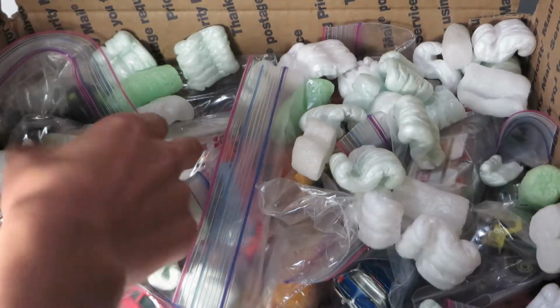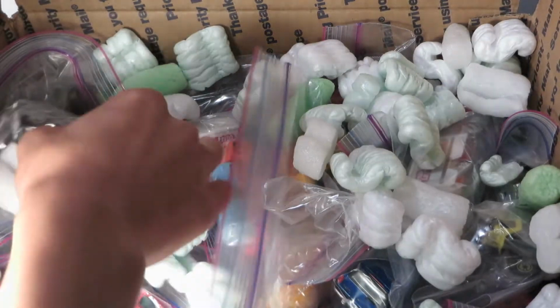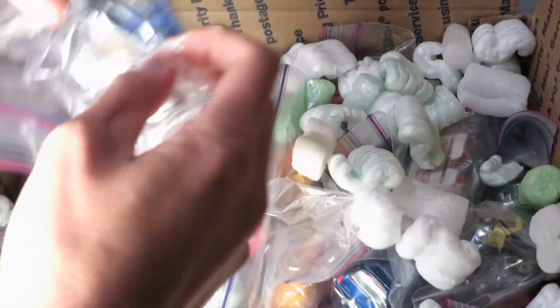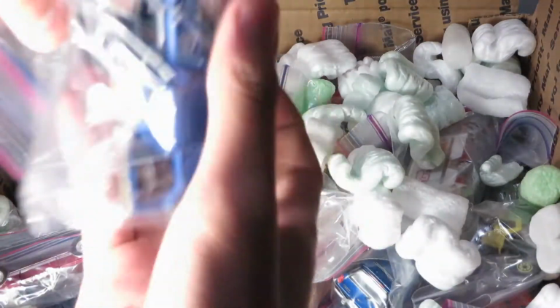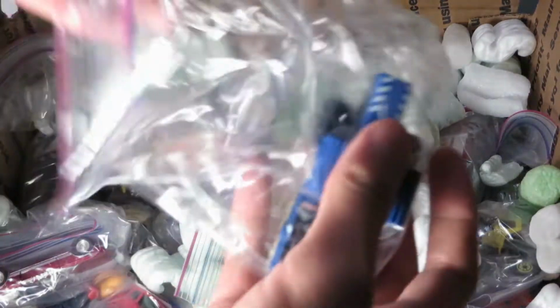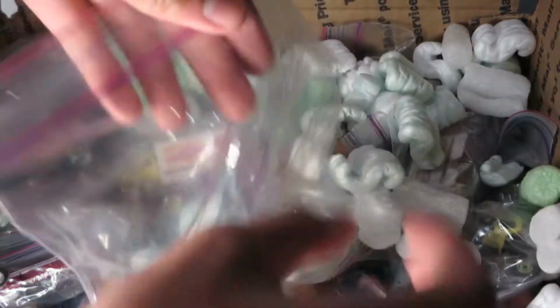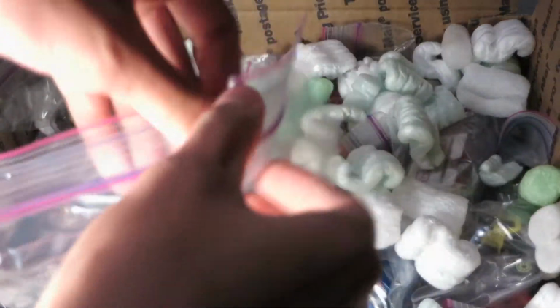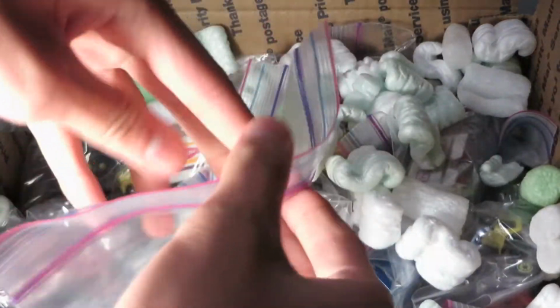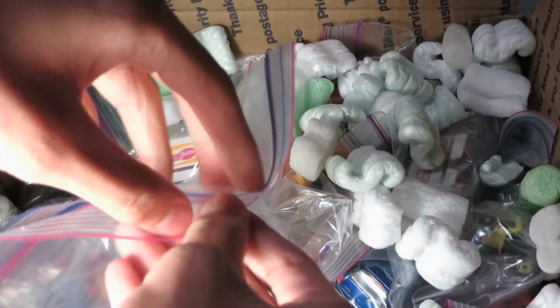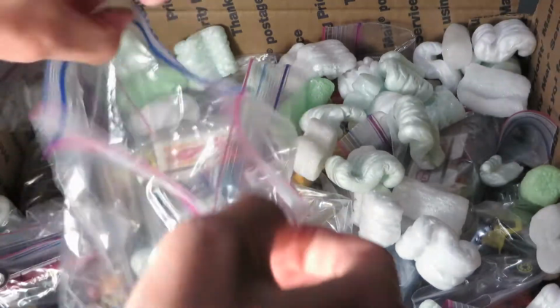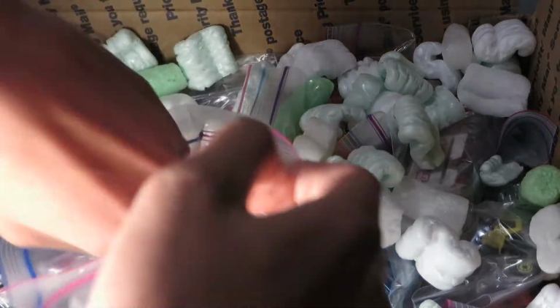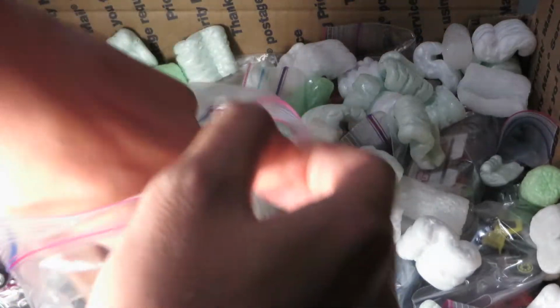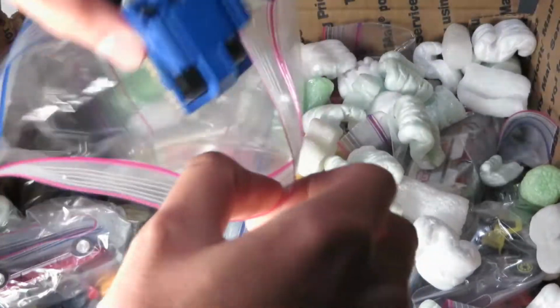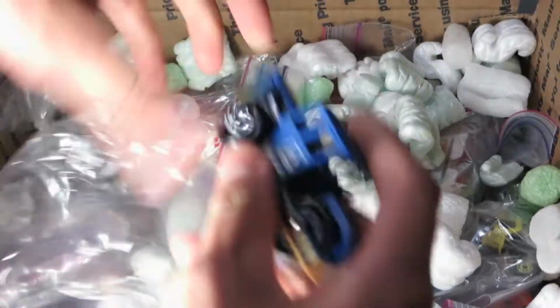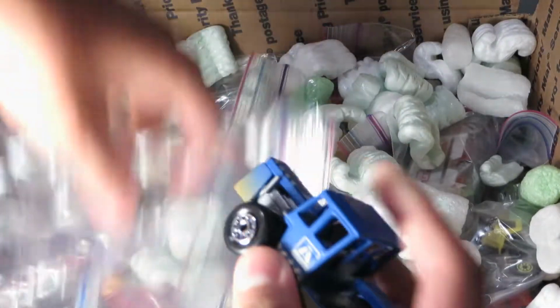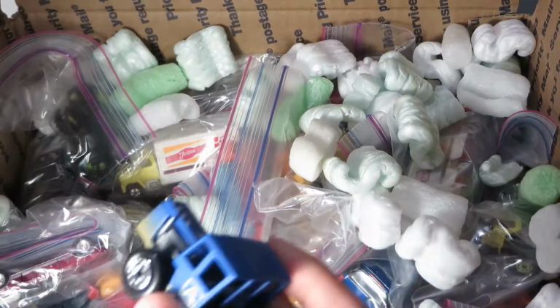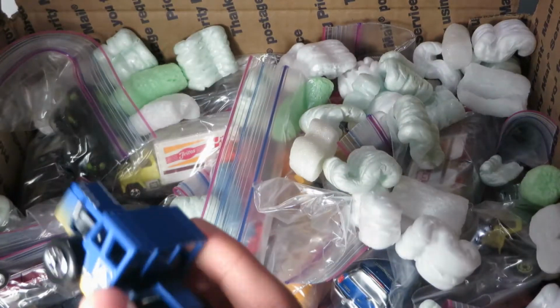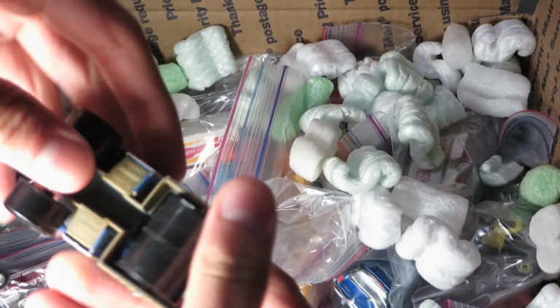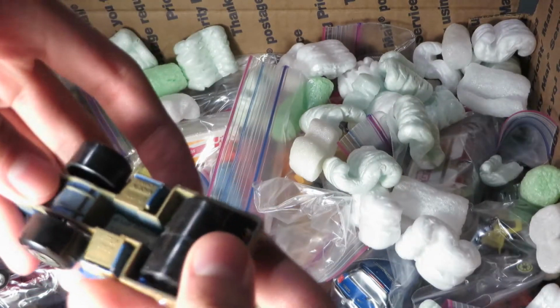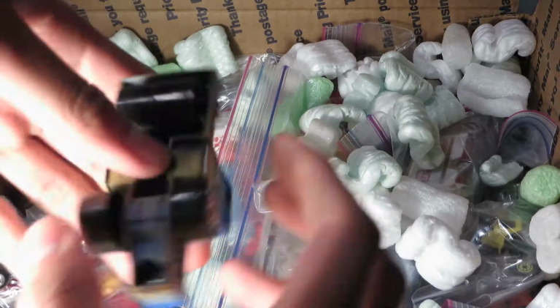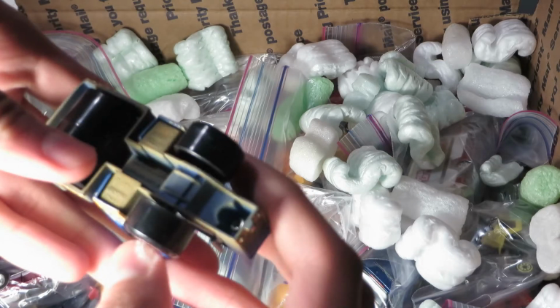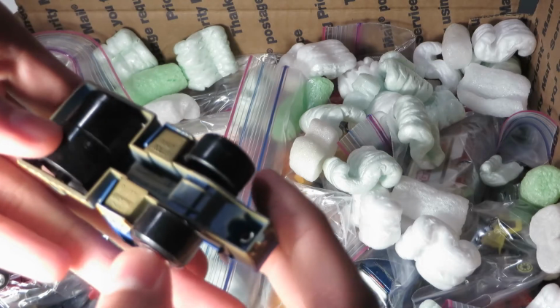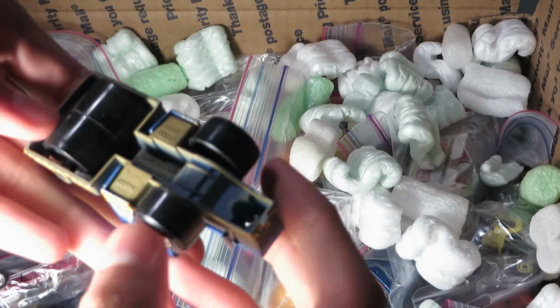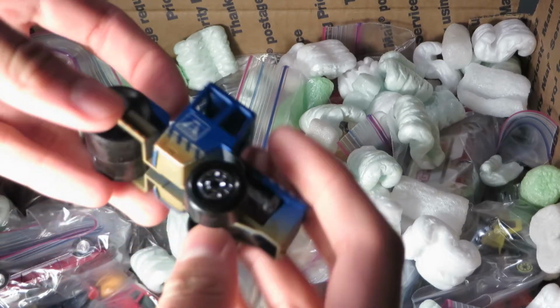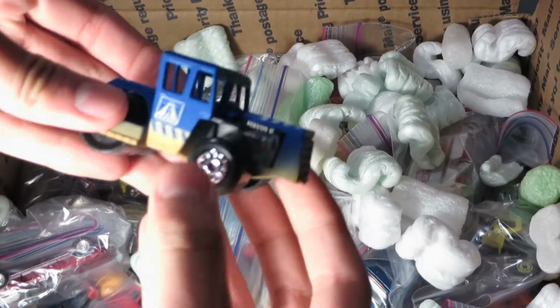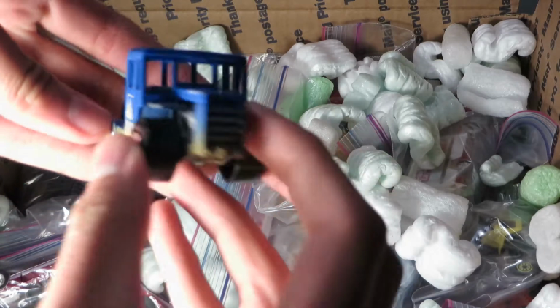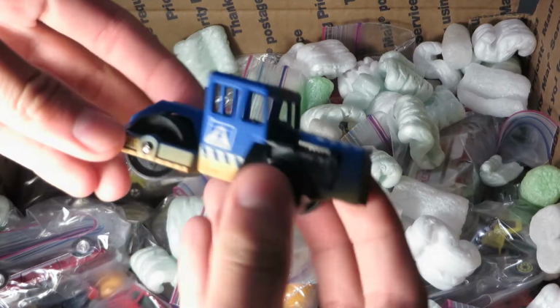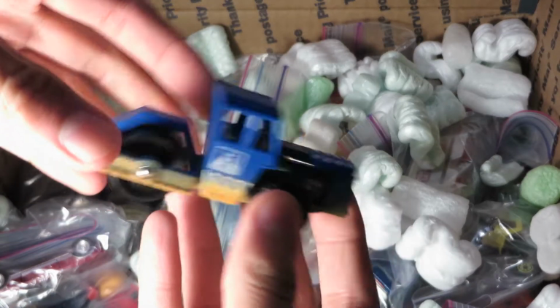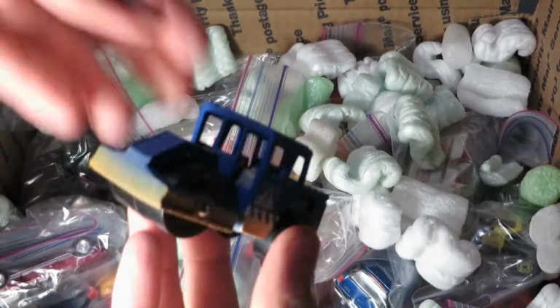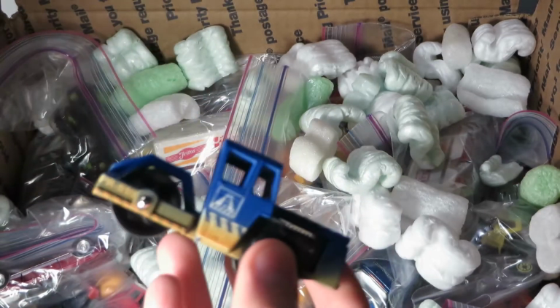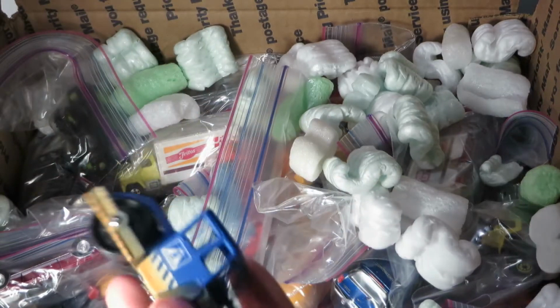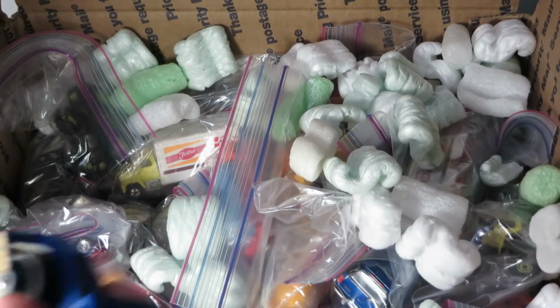Cars, cars everywhere. I think this is a five-pack one — Matchbox, I think it's a BOMAG road roller. Nice shape.